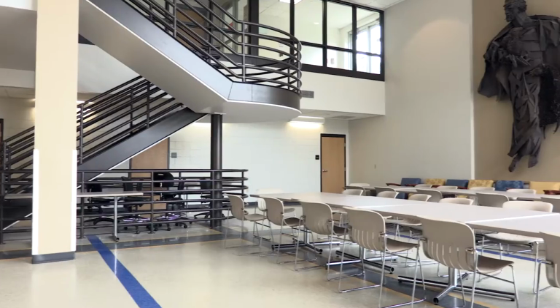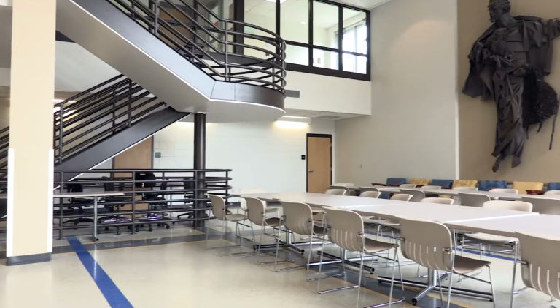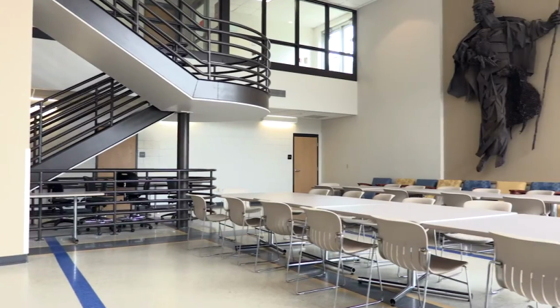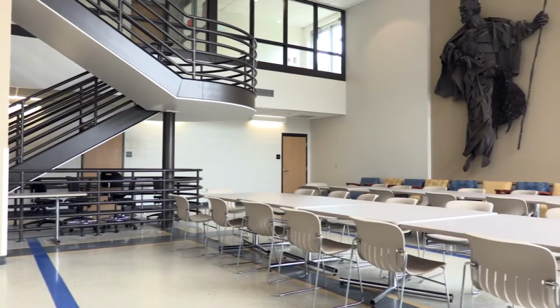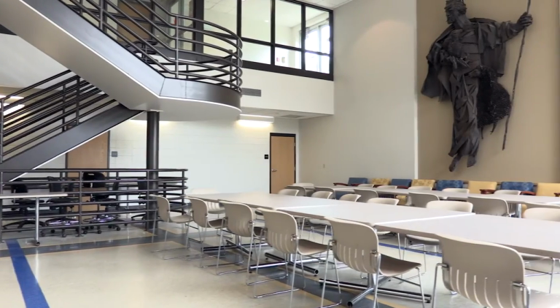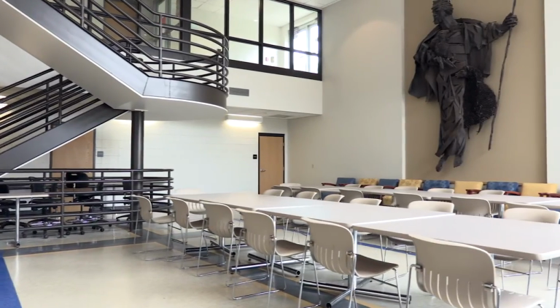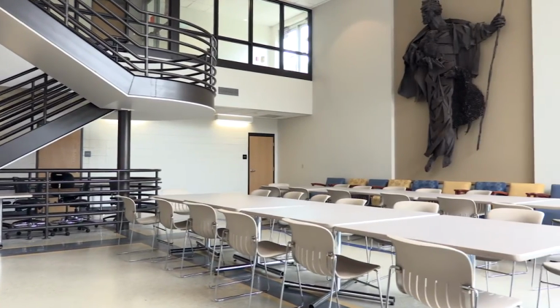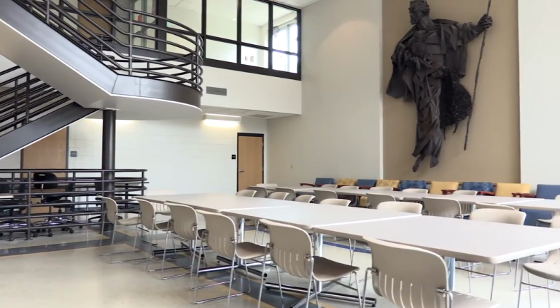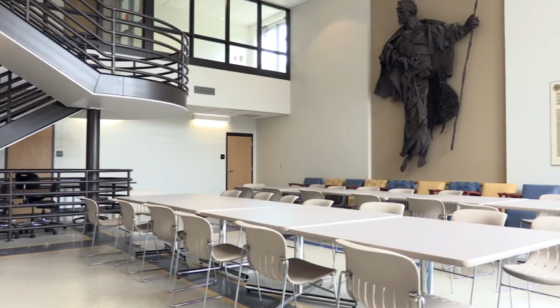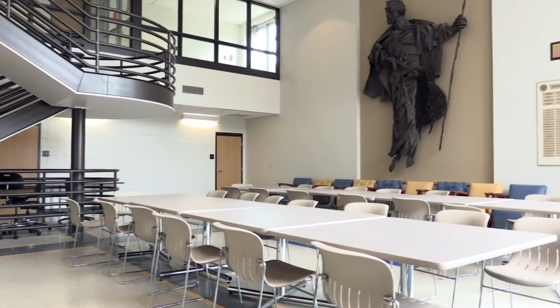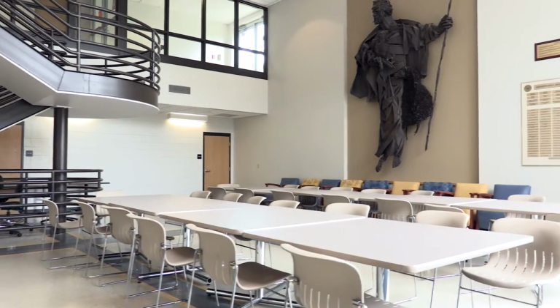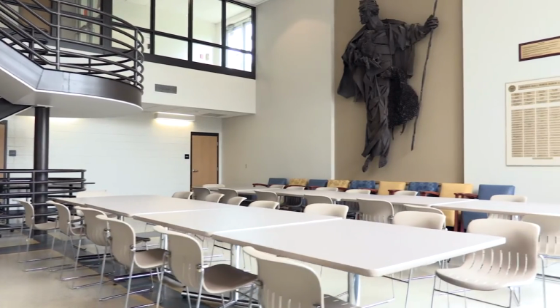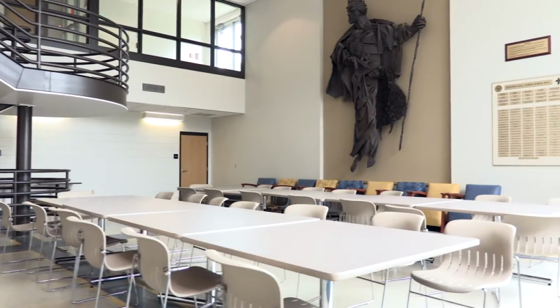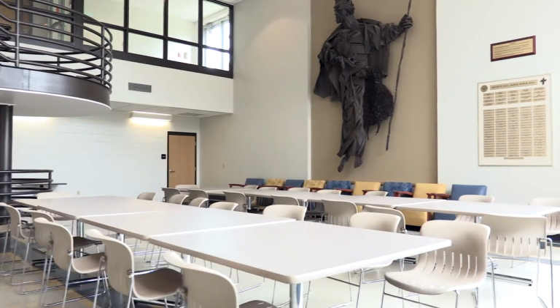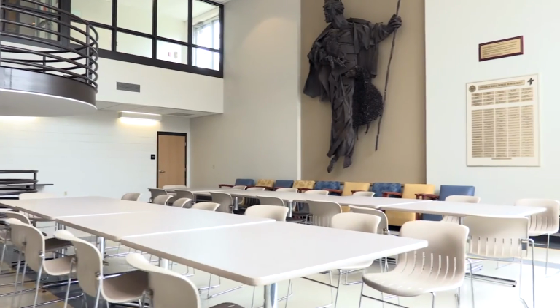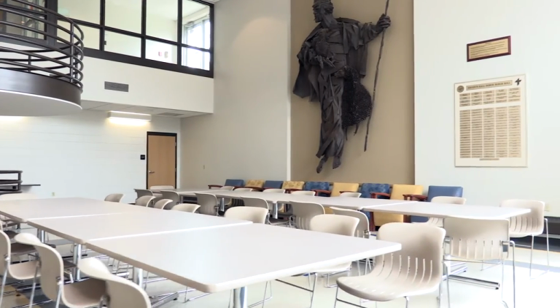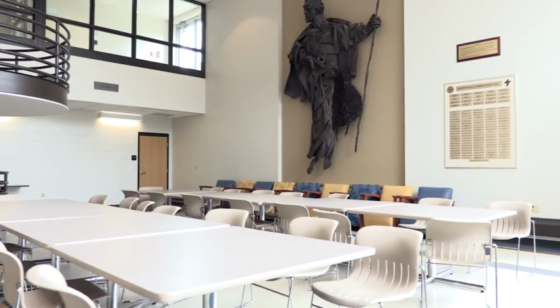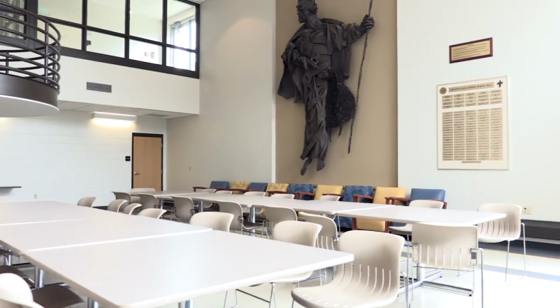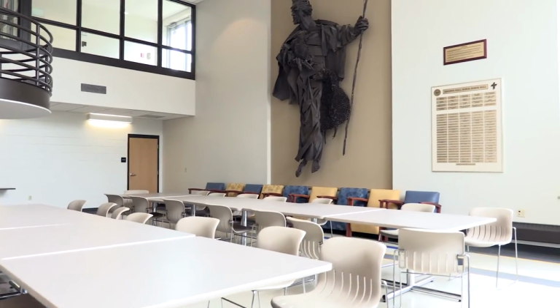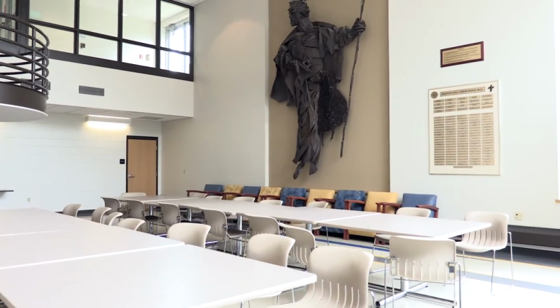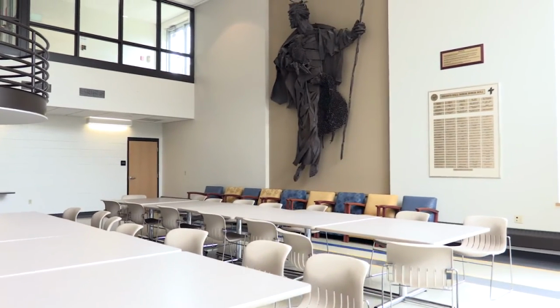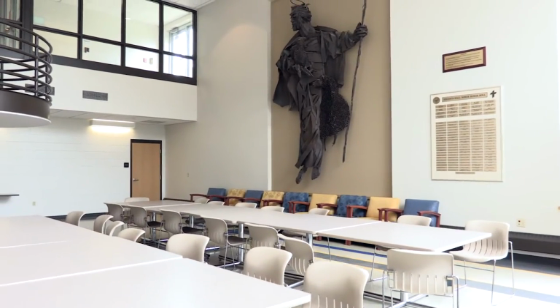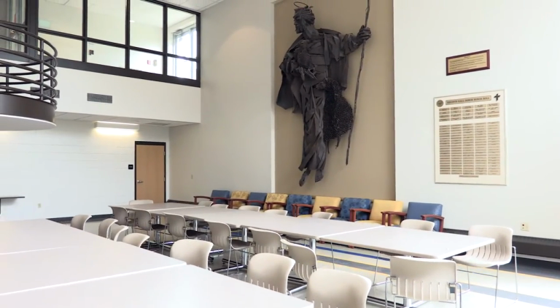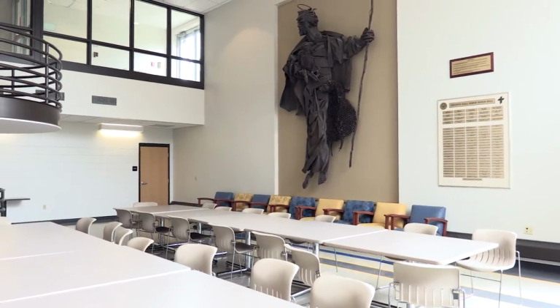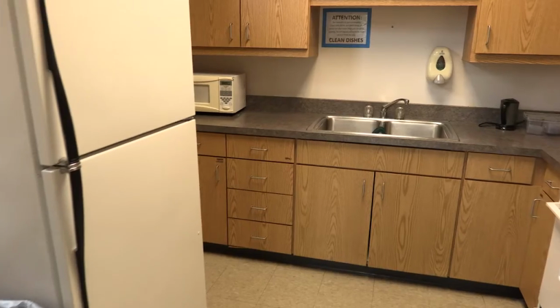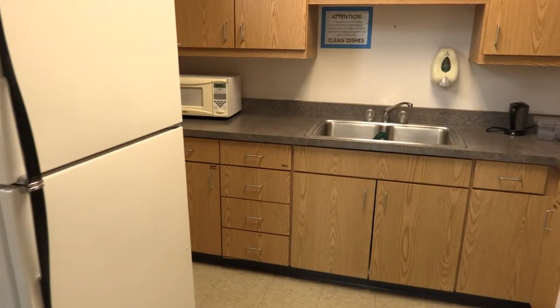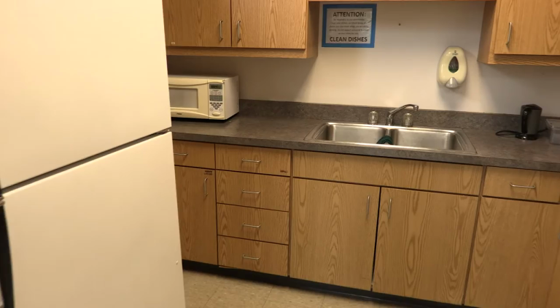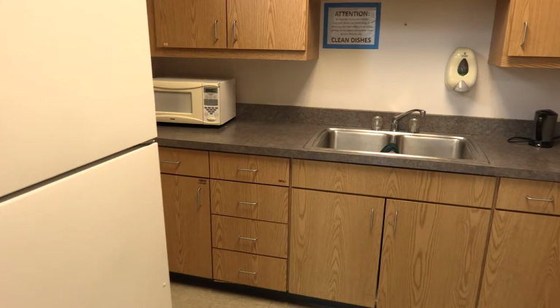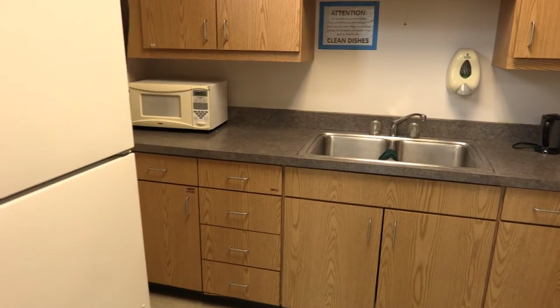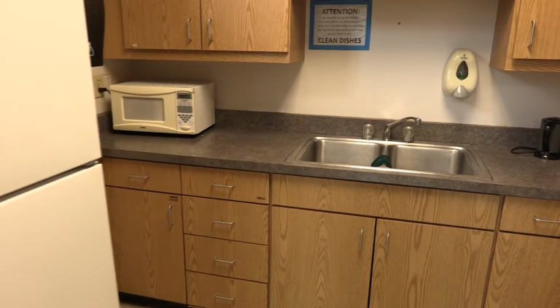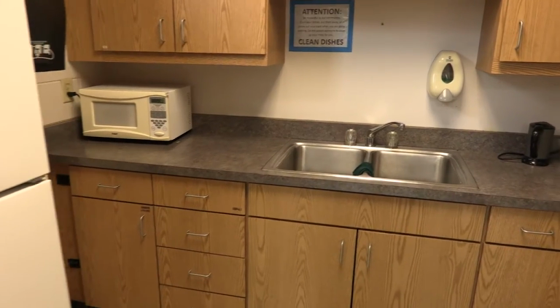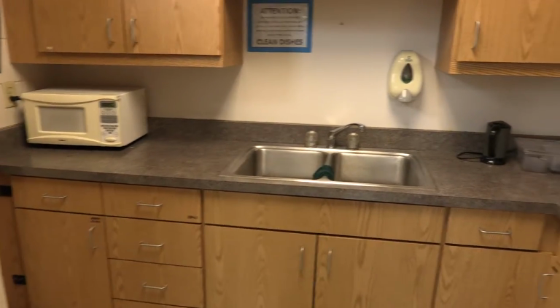The lower level of Regents also has a large atrium, where a wide variety of events are held, as well as a kitchen free for the students to use at any time.